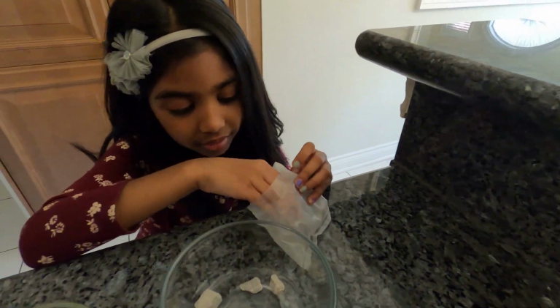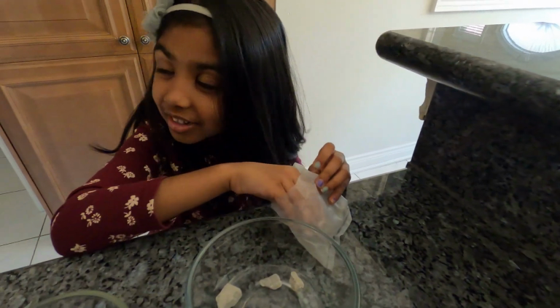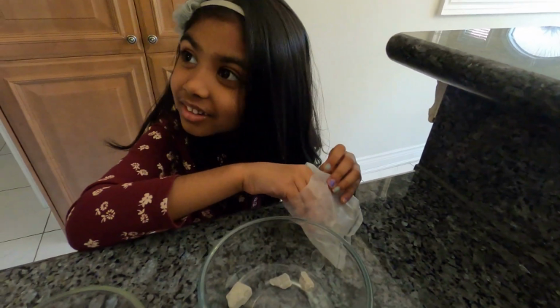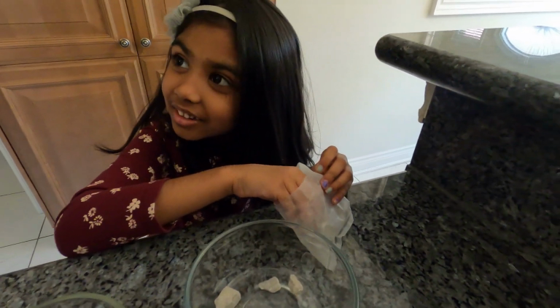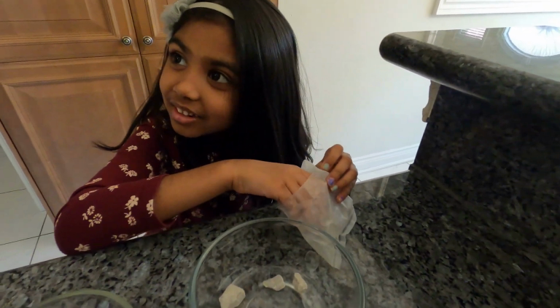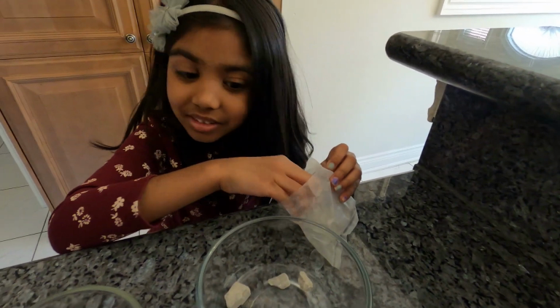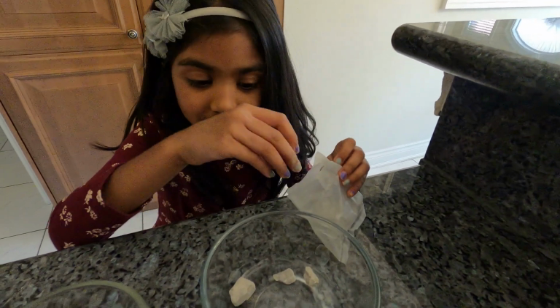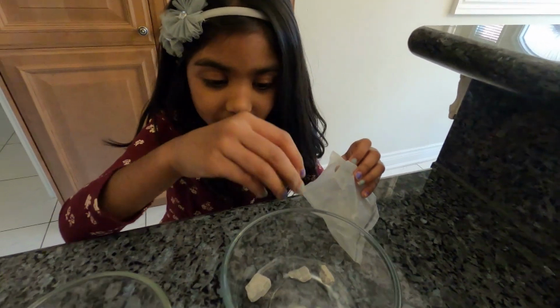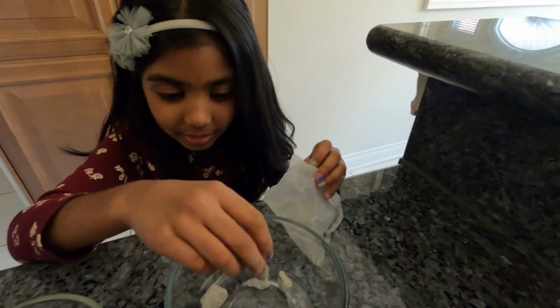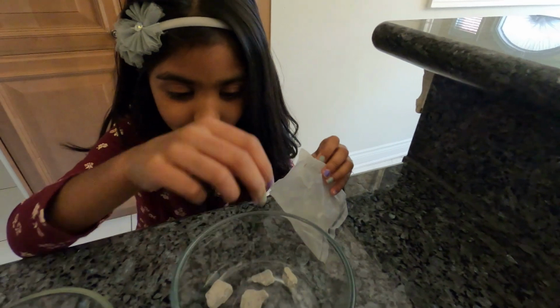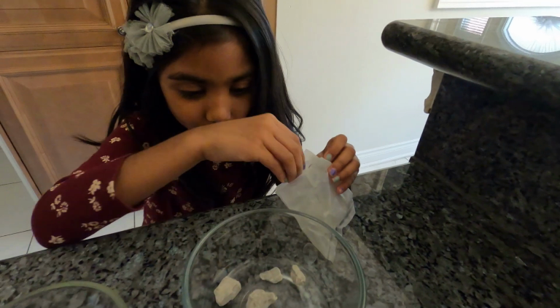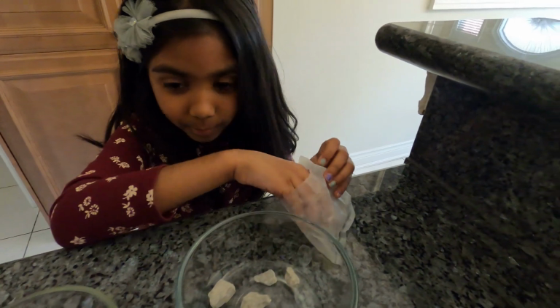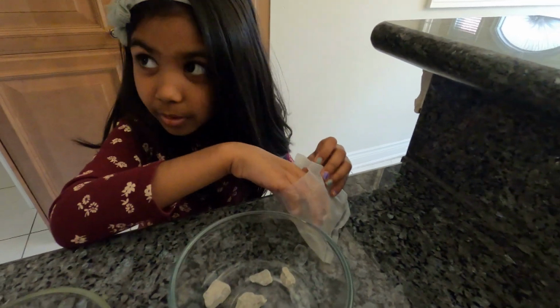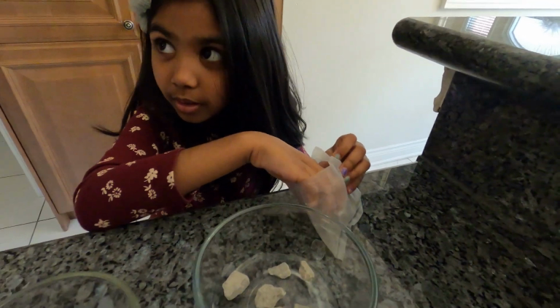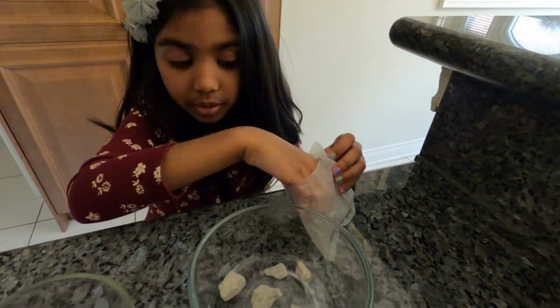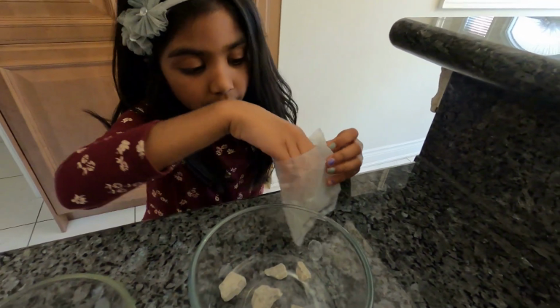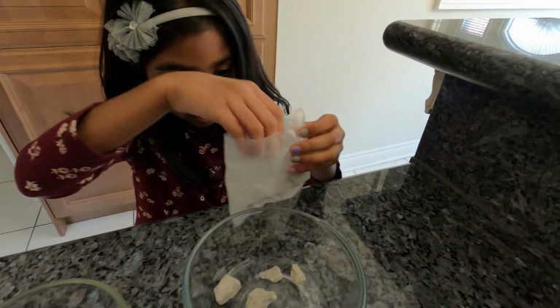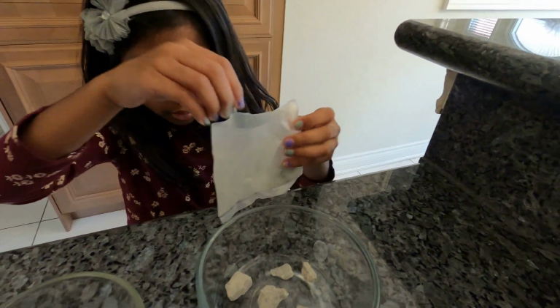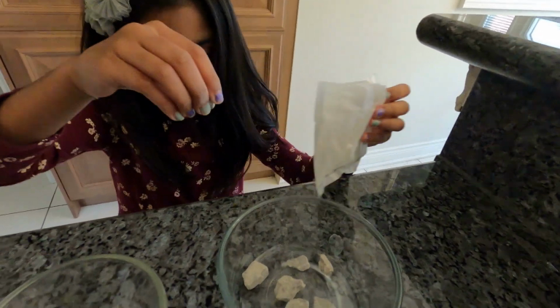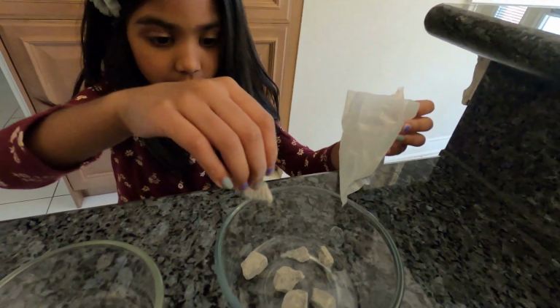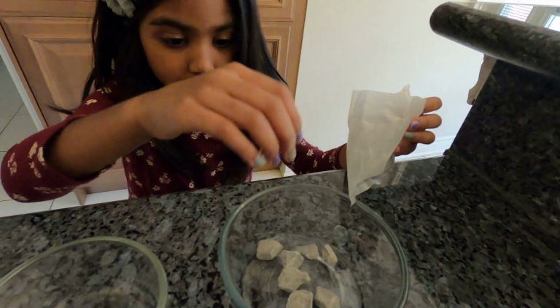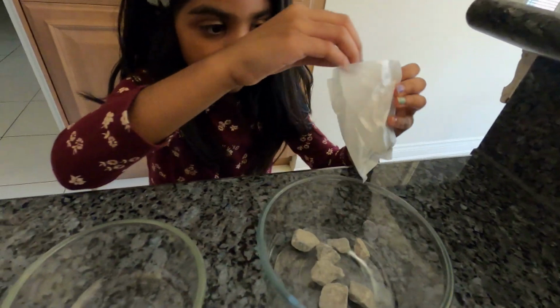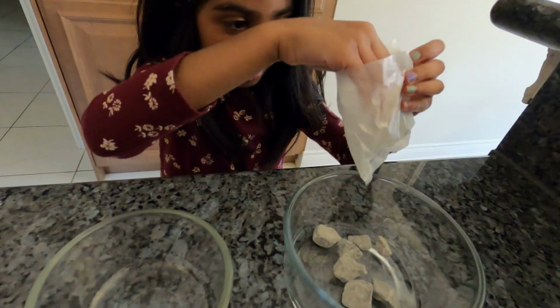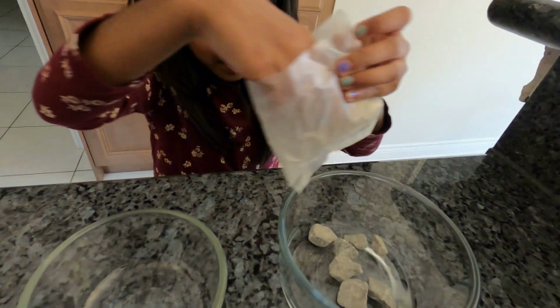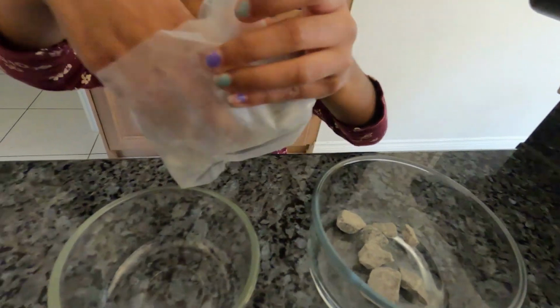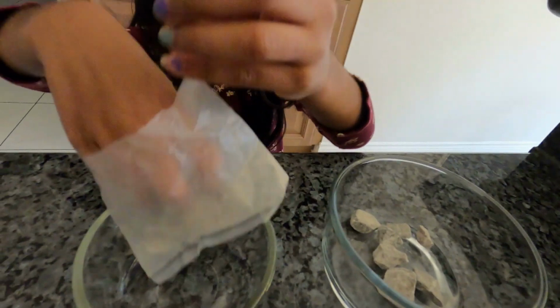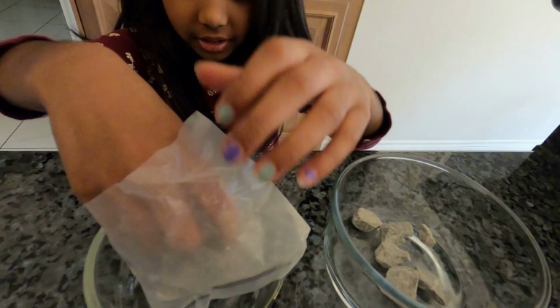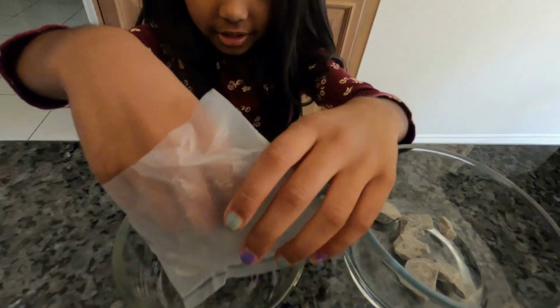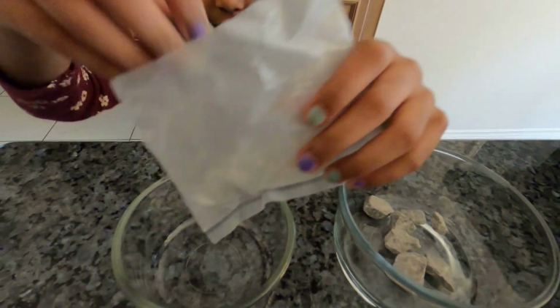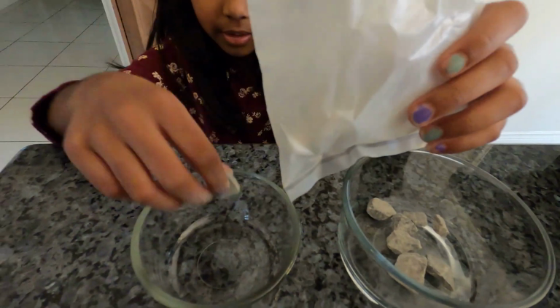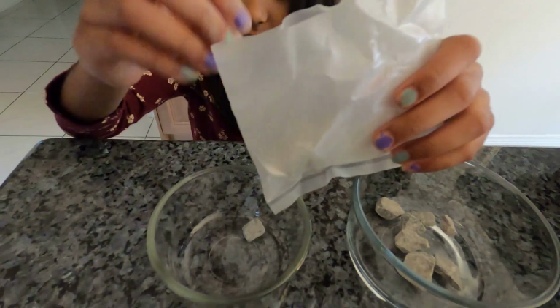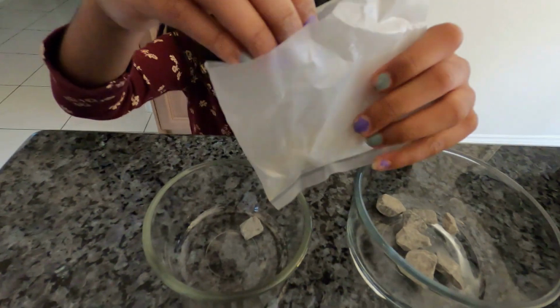That's good? Yeah, let's see if you can divide them evenly. Just put some more in the bigger container — I am going to put this one first and then that one.